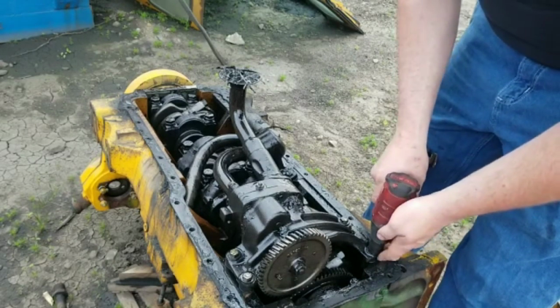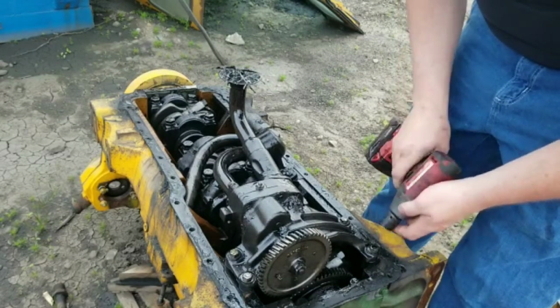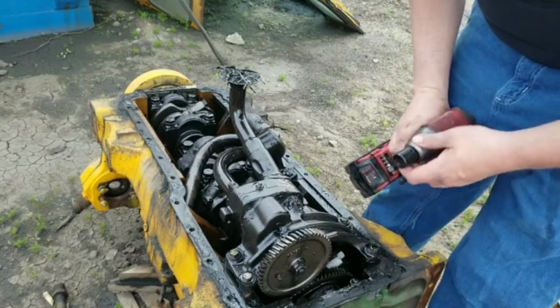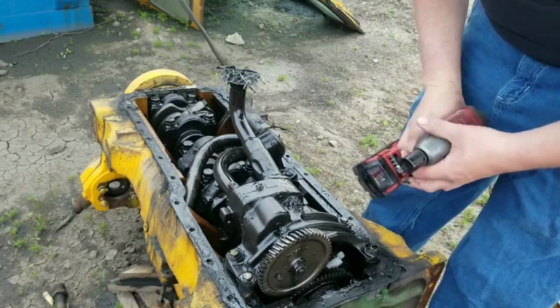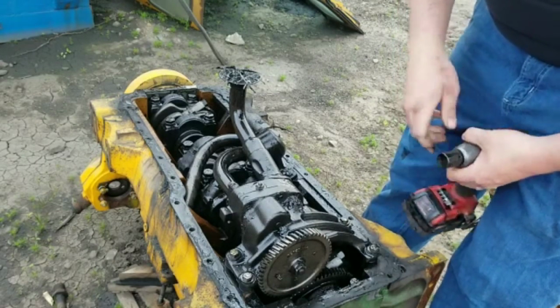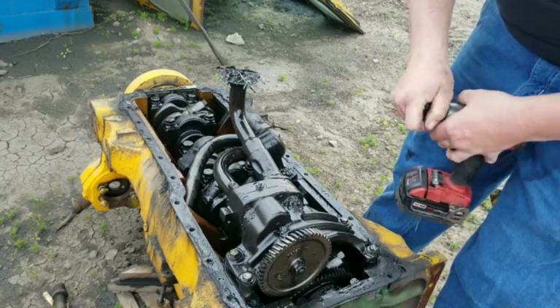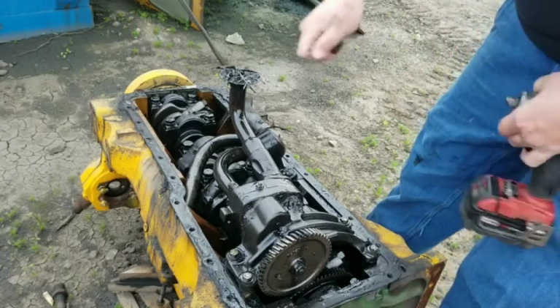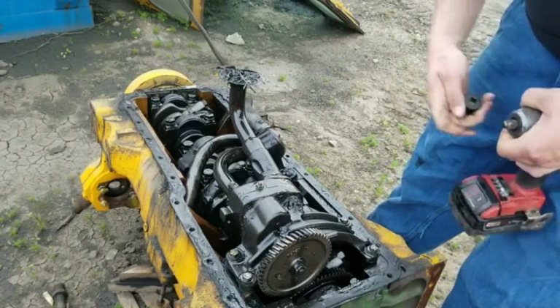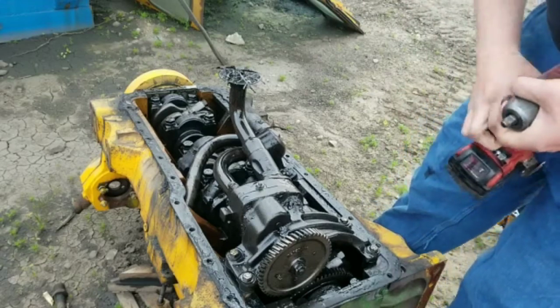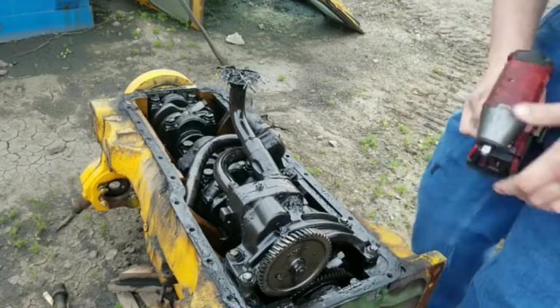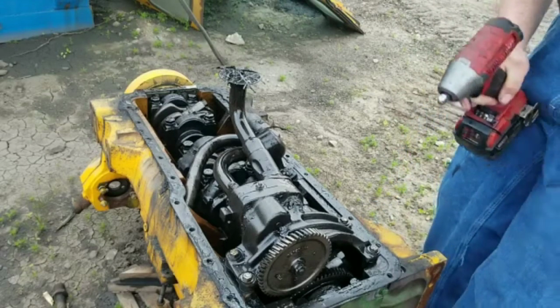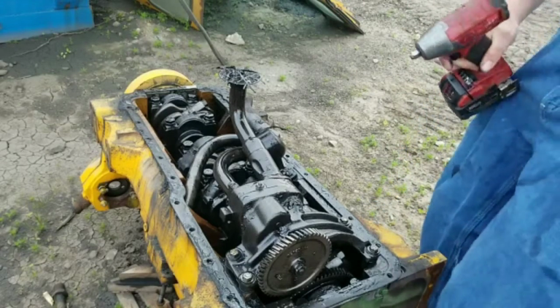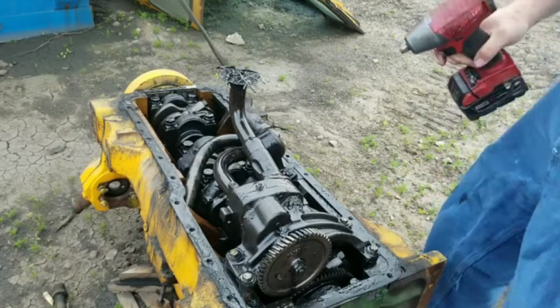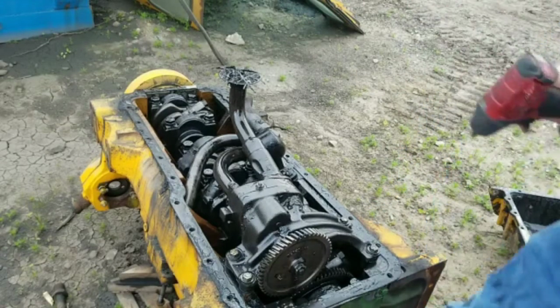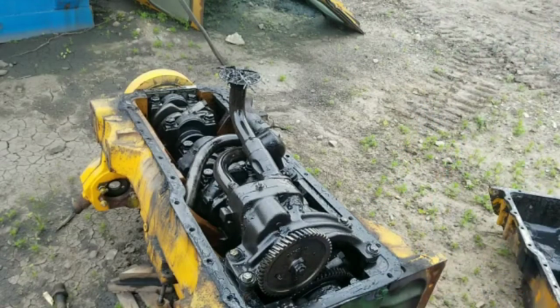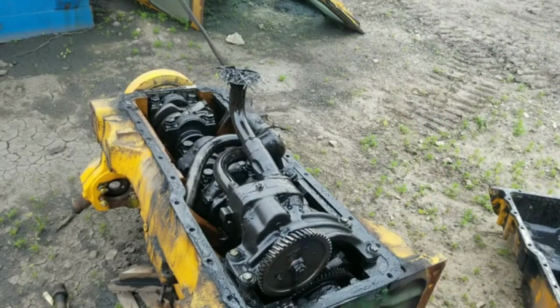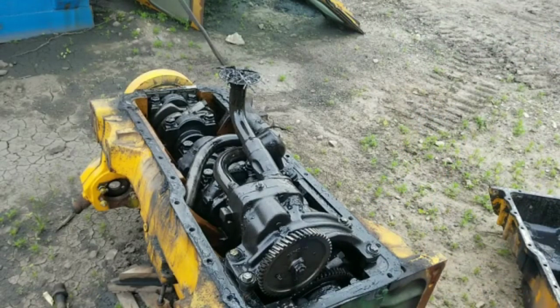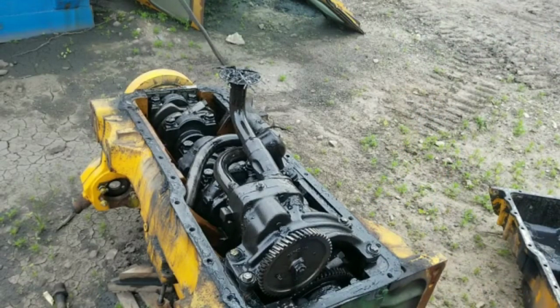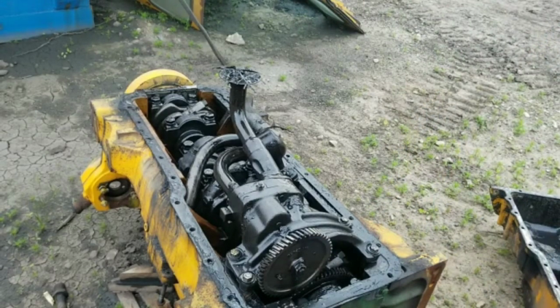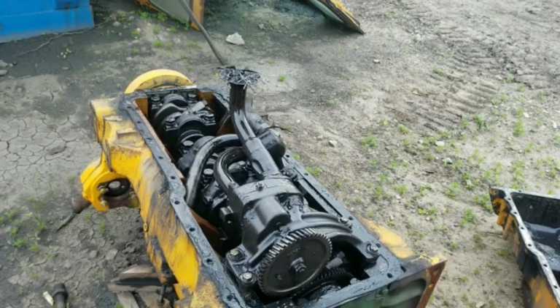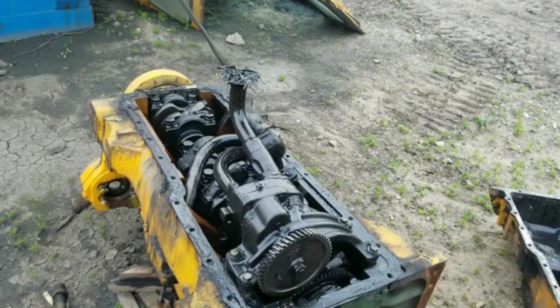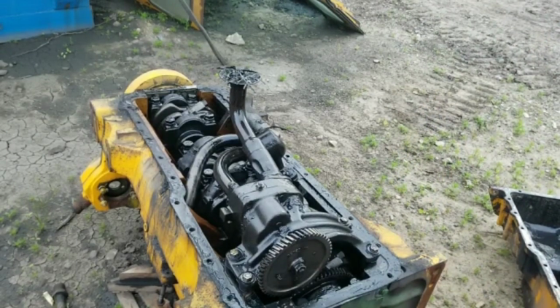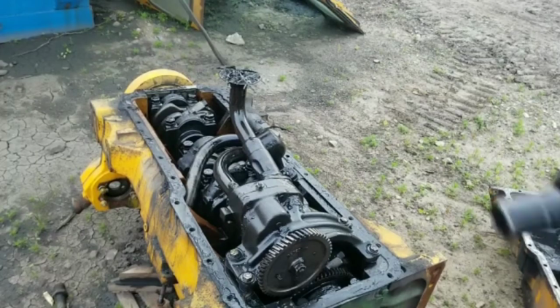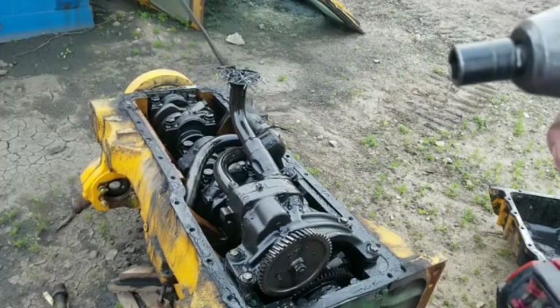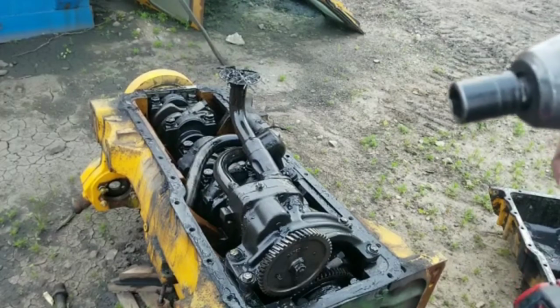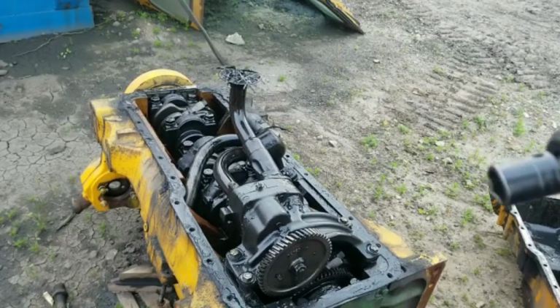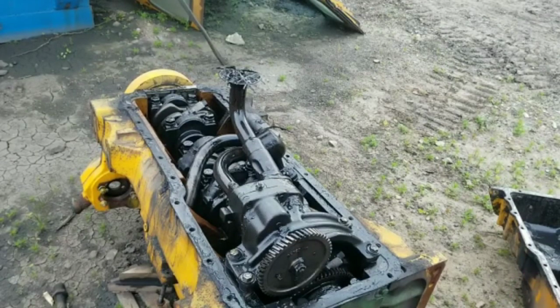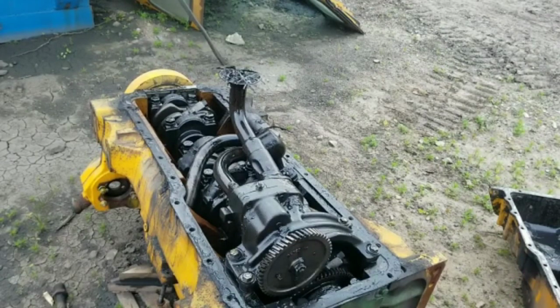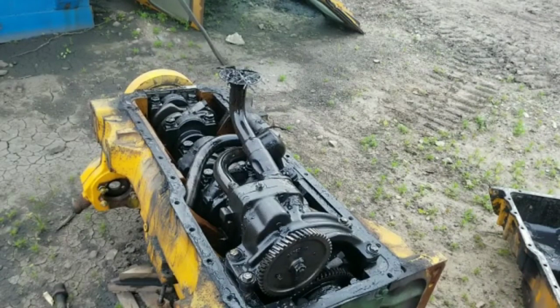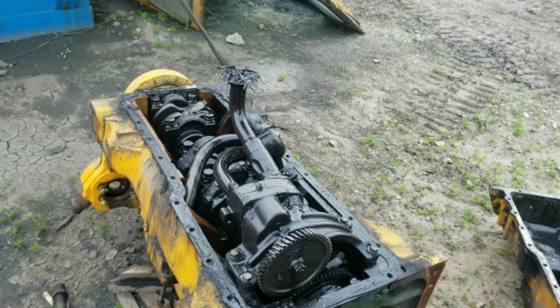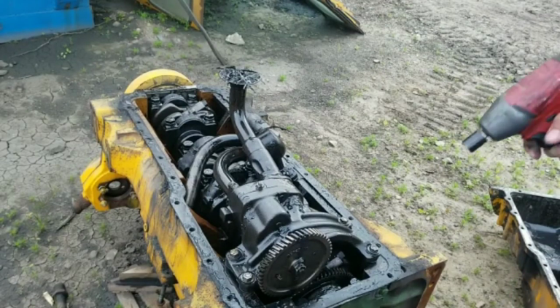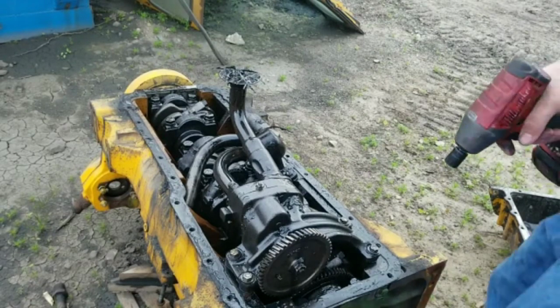I've got the wrong size socket. I'll be back to get another socket. Okay, so I got the right size socket — I can't believe I missed that.